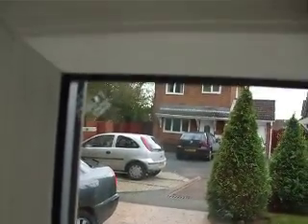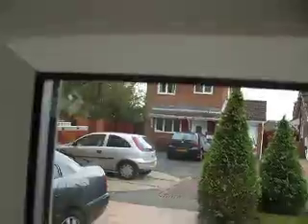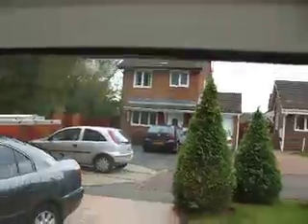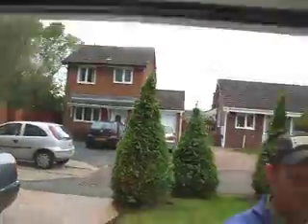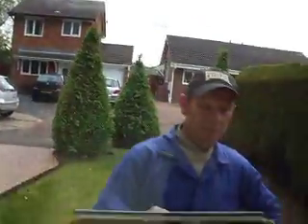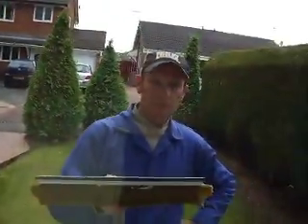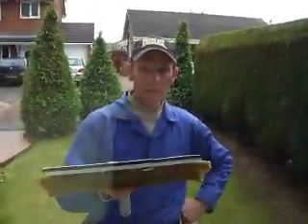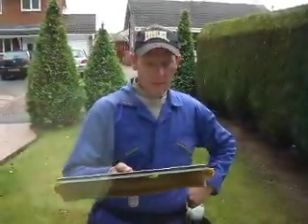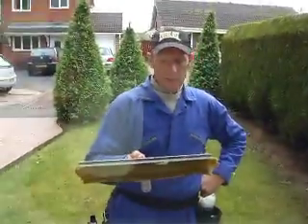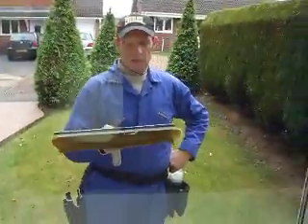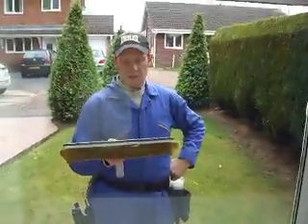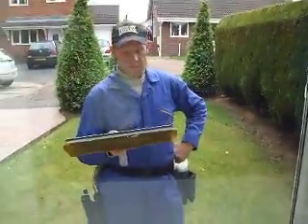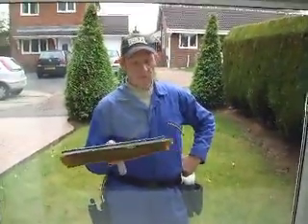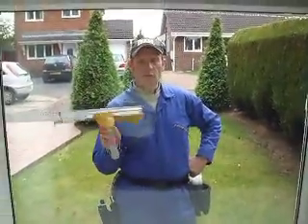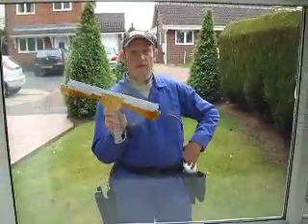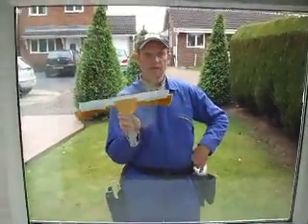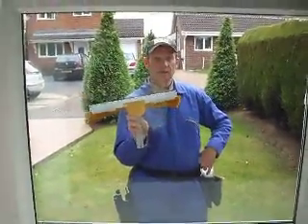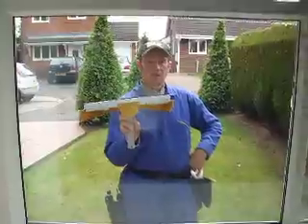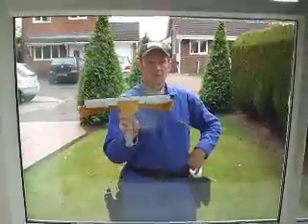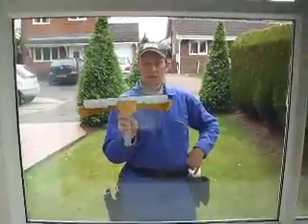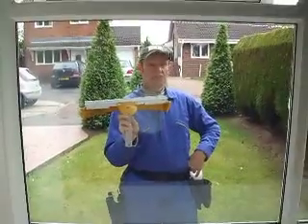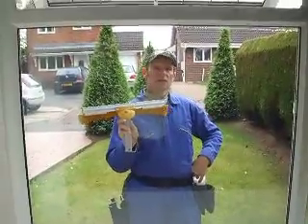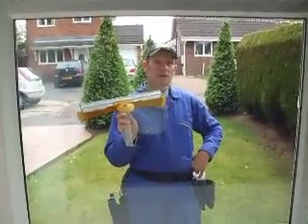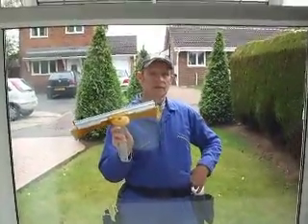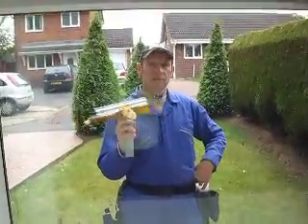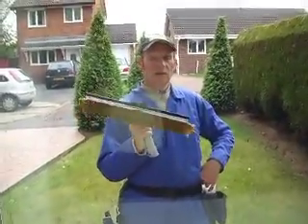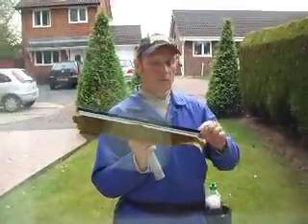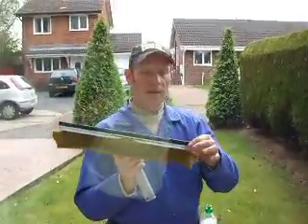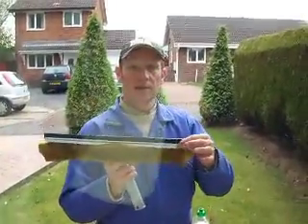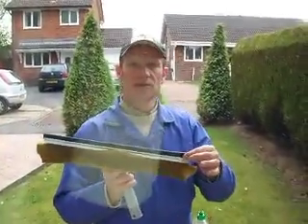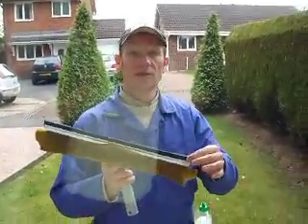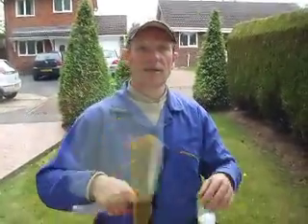I'll show you how to do it. This is a modified Wagtail — a similar size but a different blade. Let's try this again.